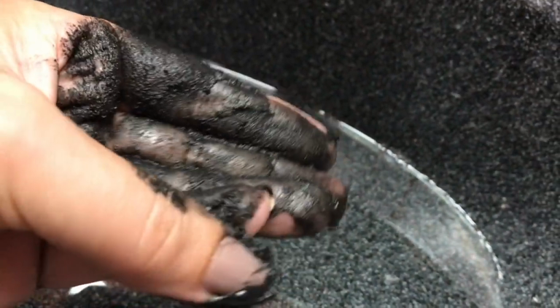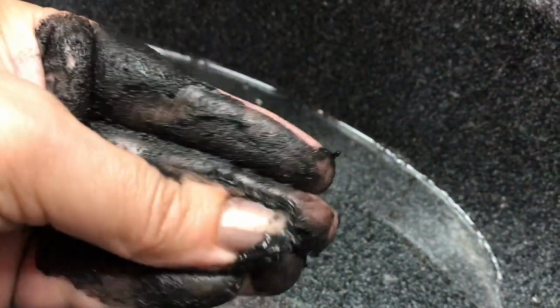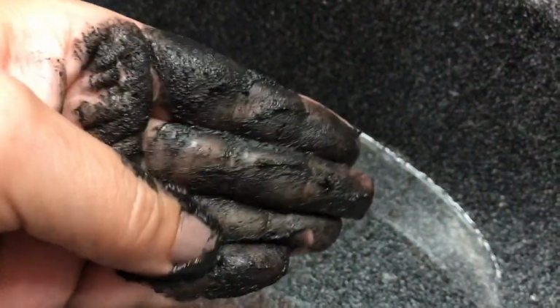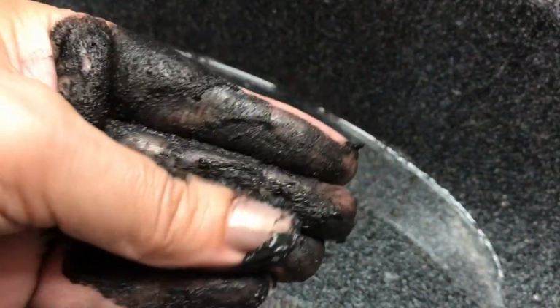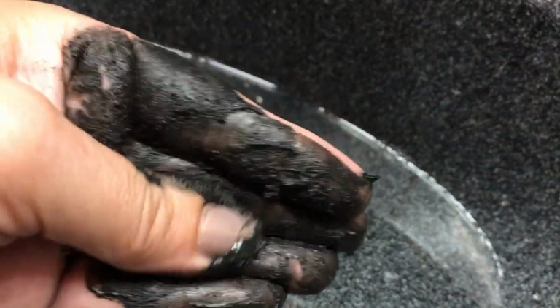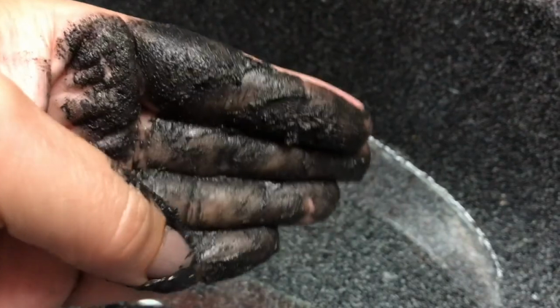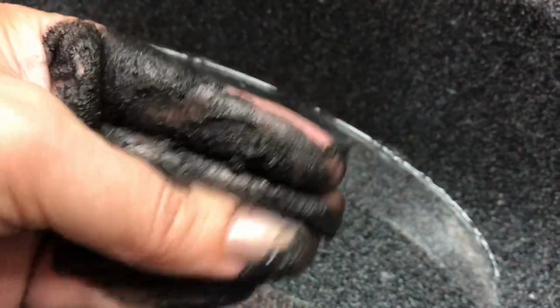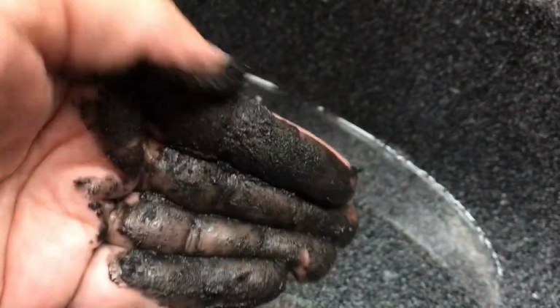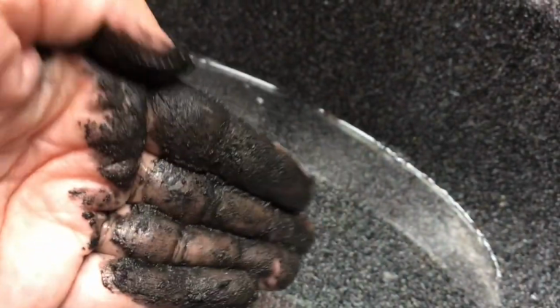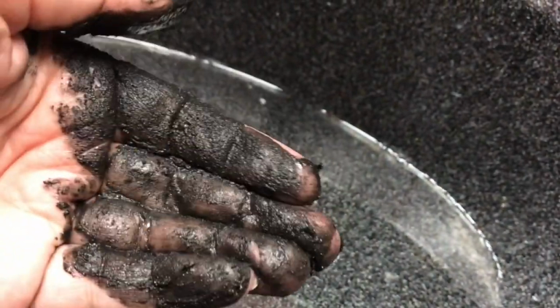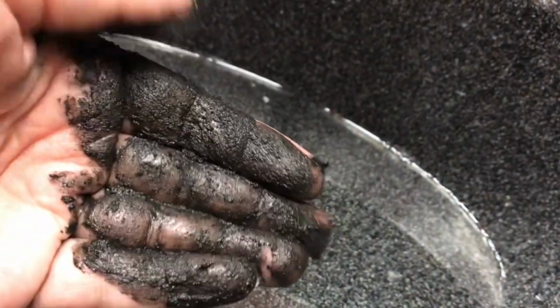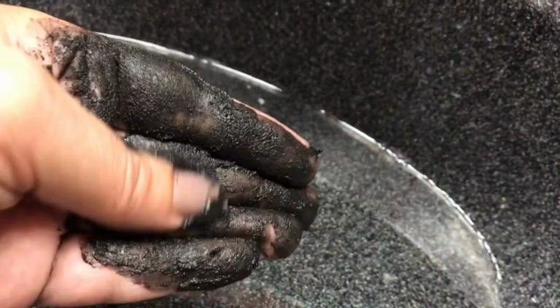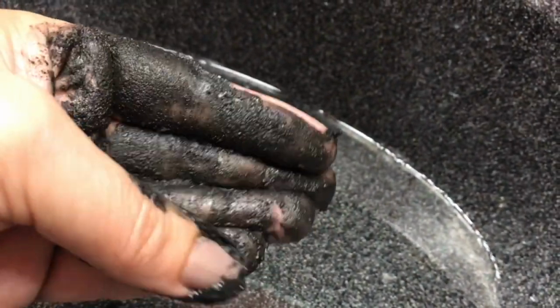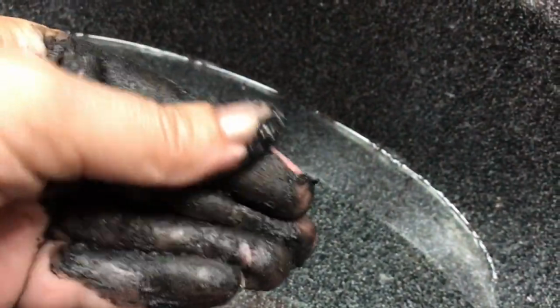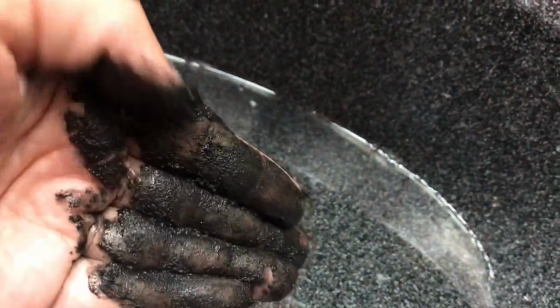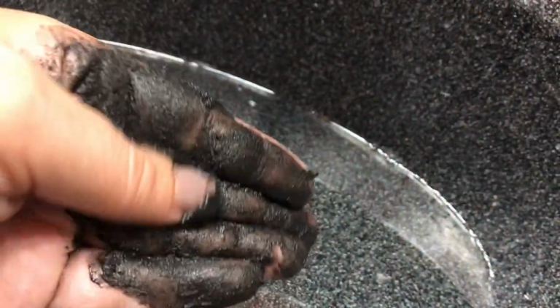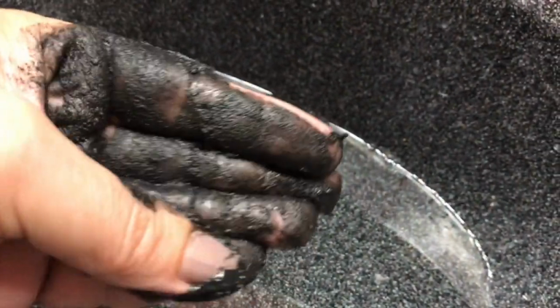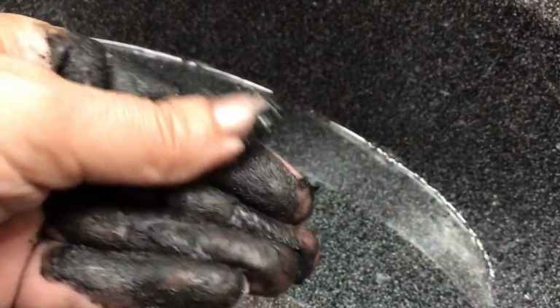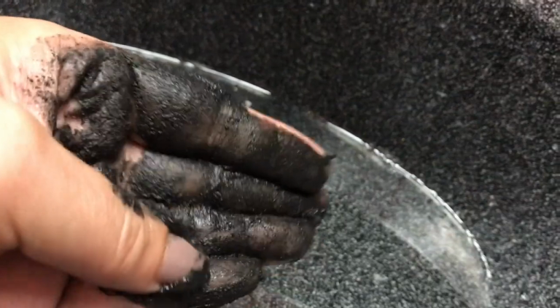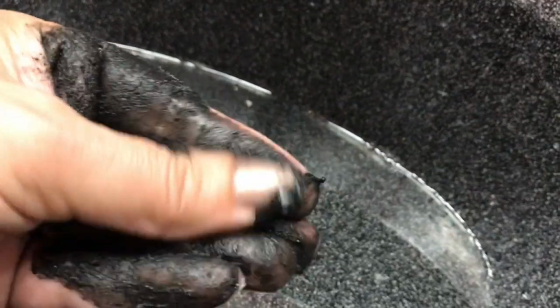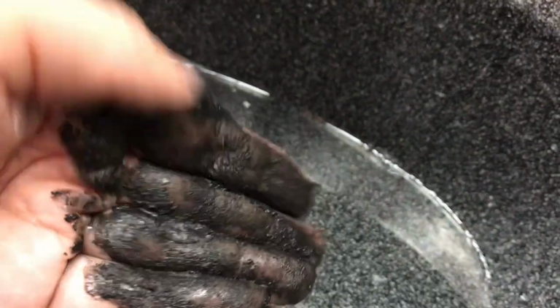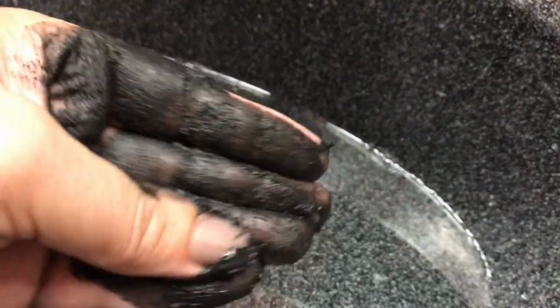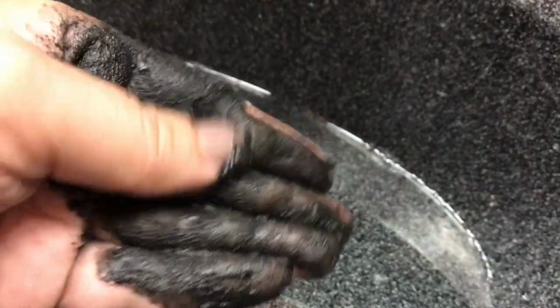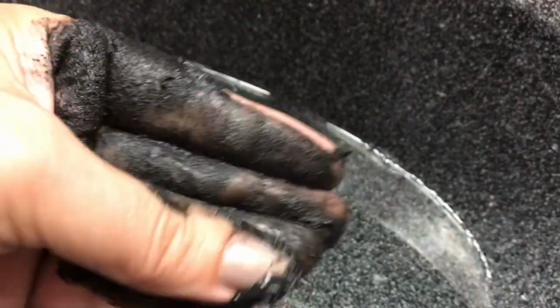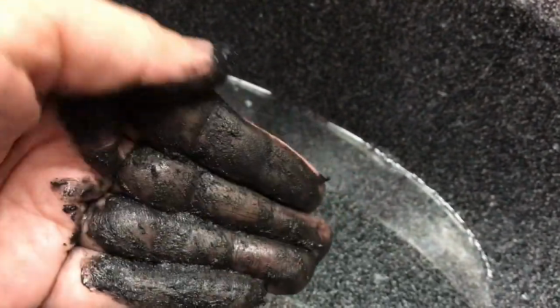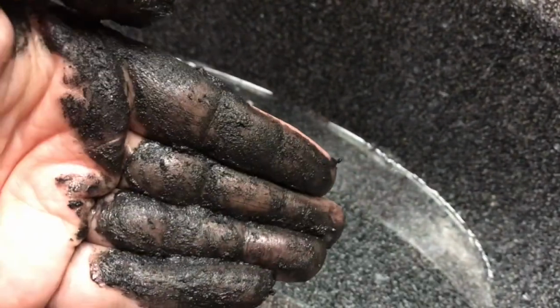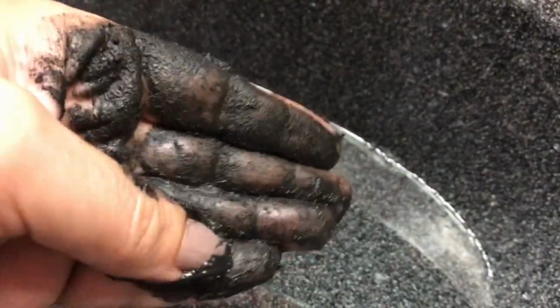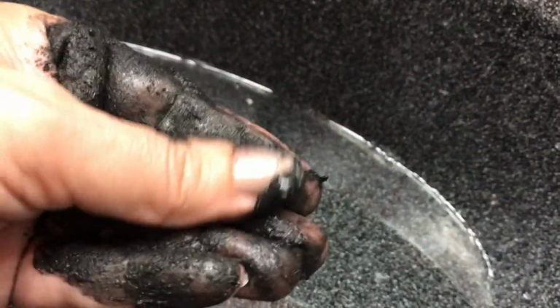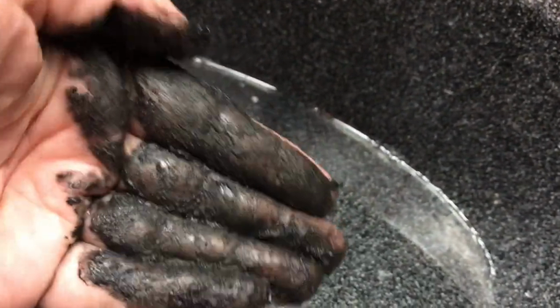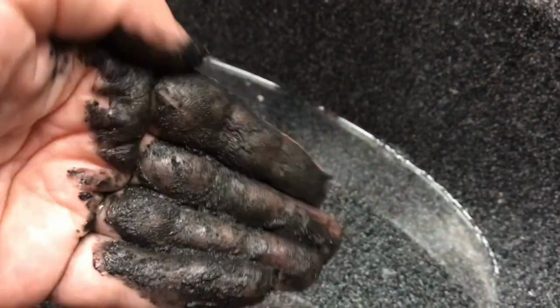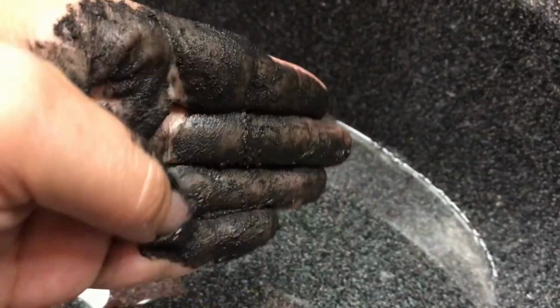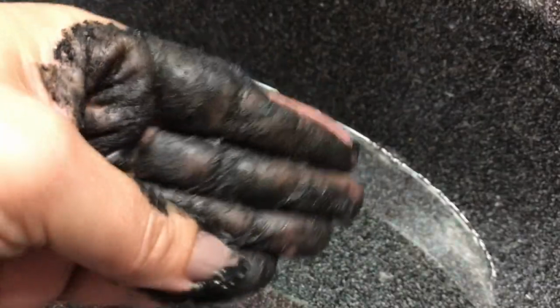There's no grit or anything to it, it's really smooth. It feels good on my face. Then what I do is rub it in for about 10 seconds, leave it on for another 20 seconds, and then rinse it off.